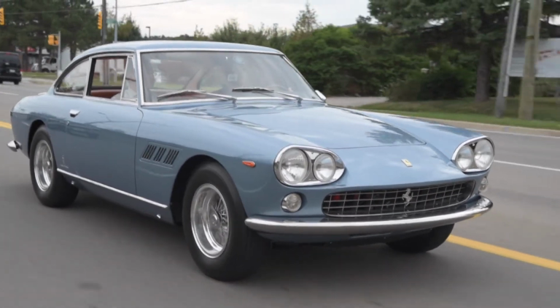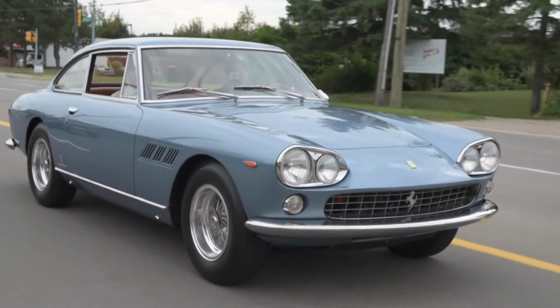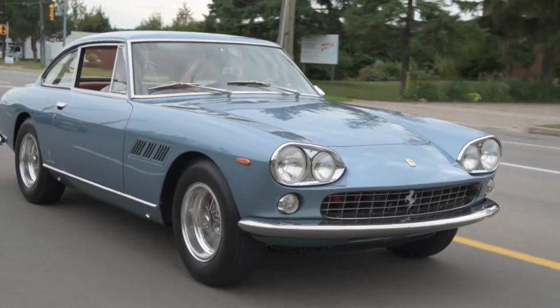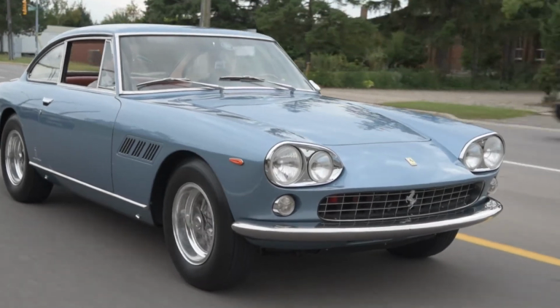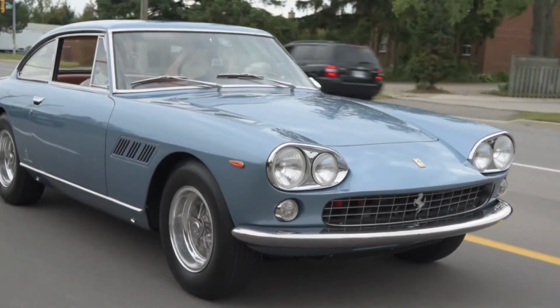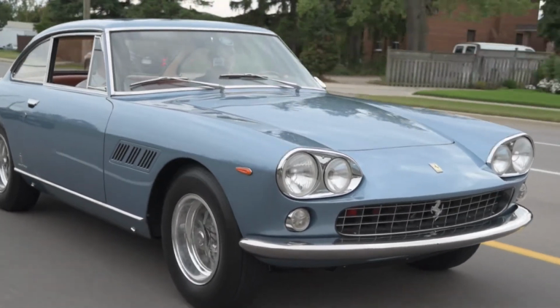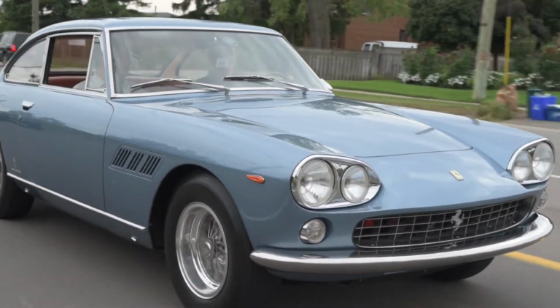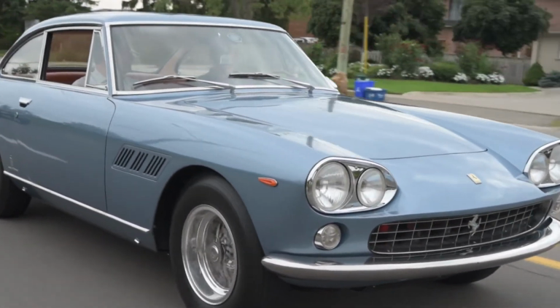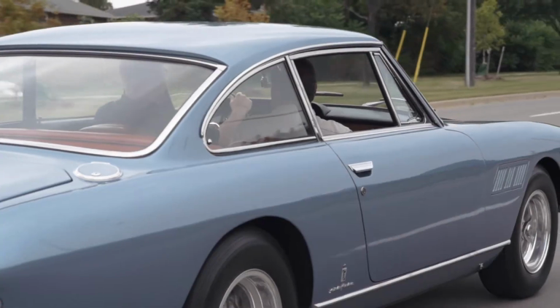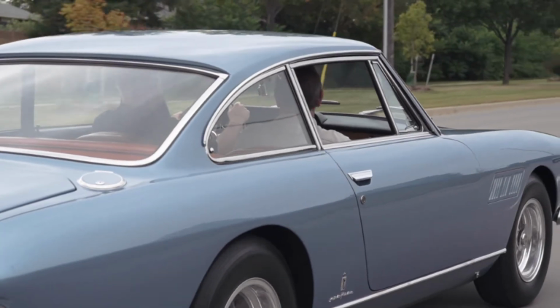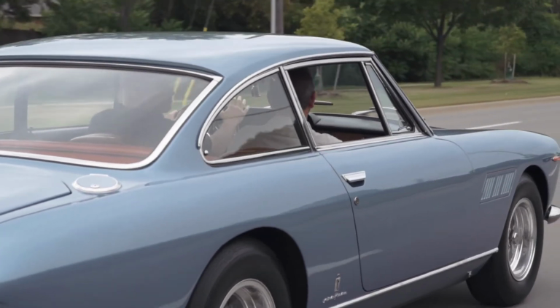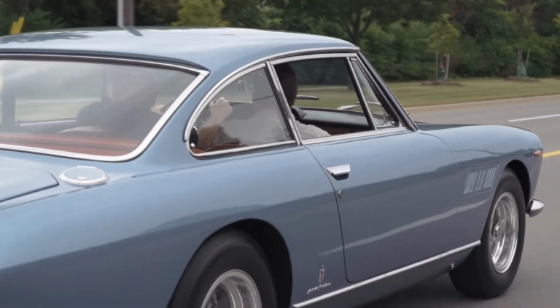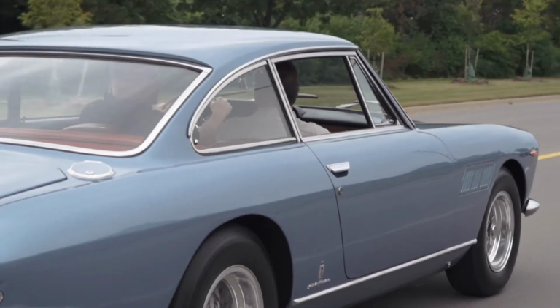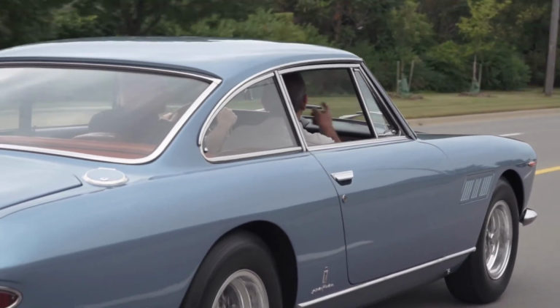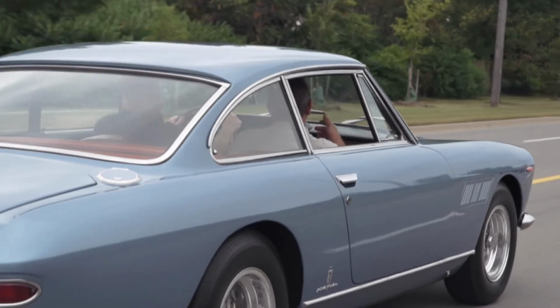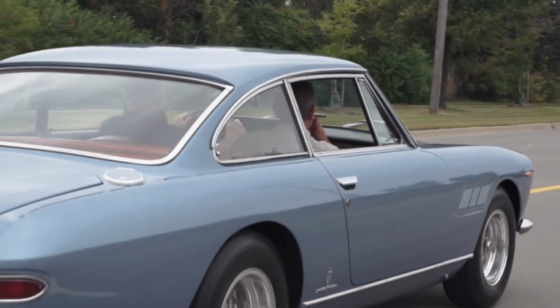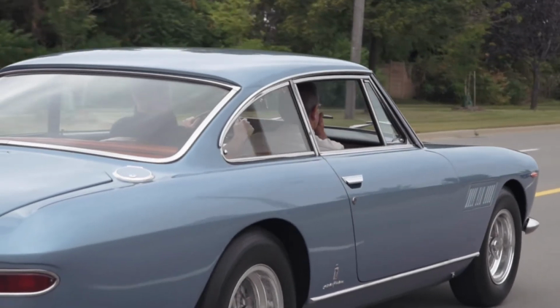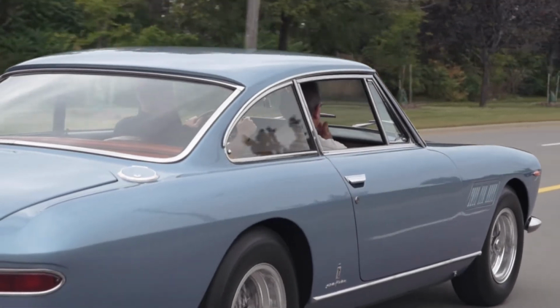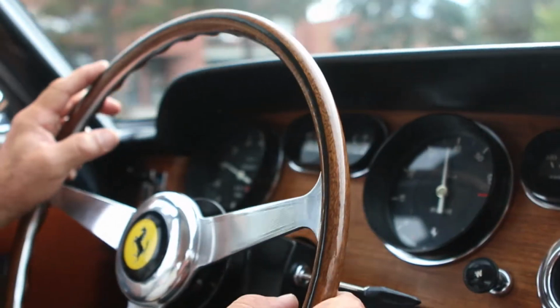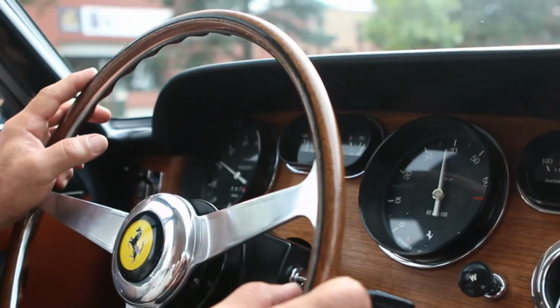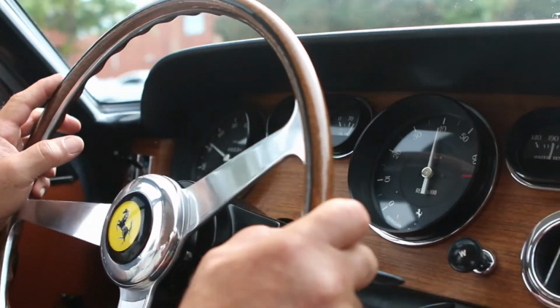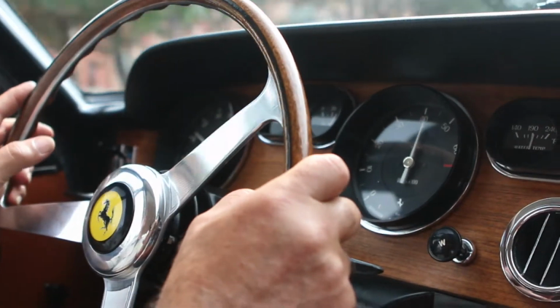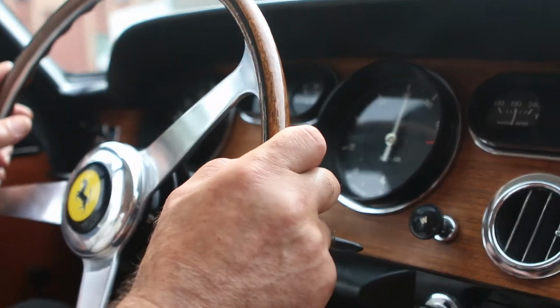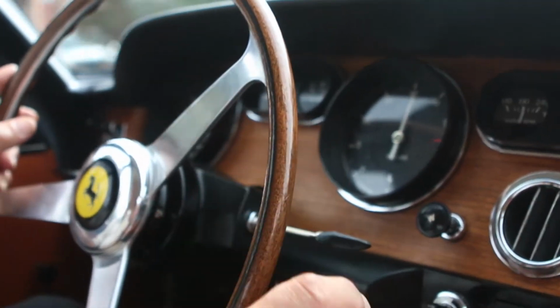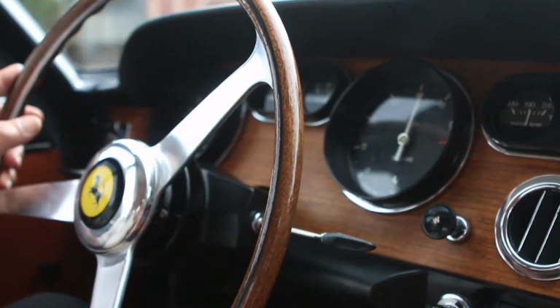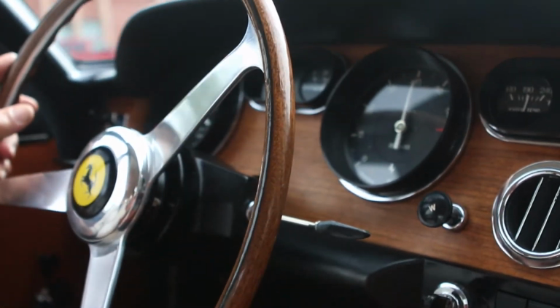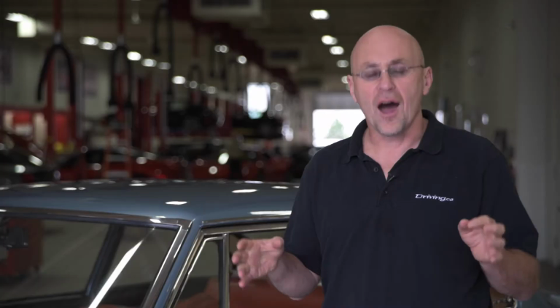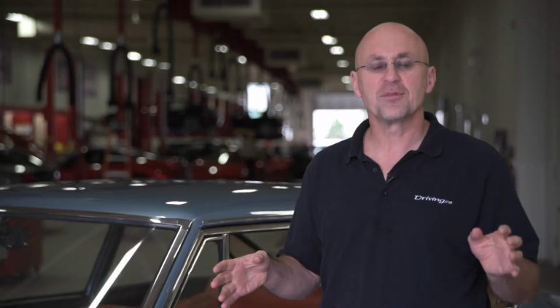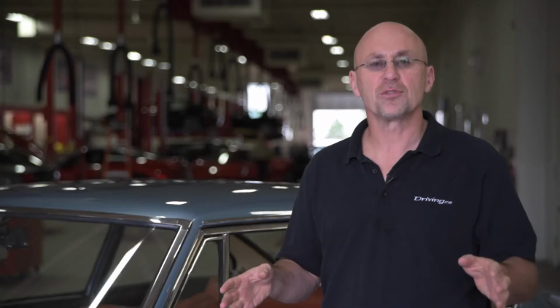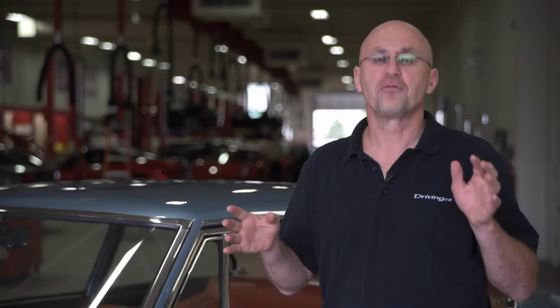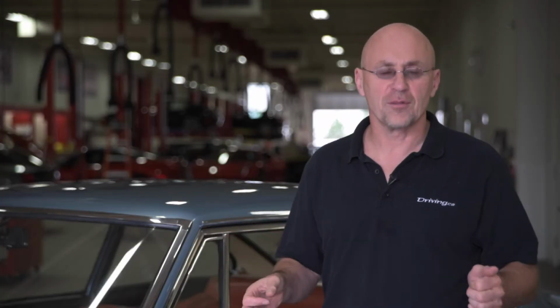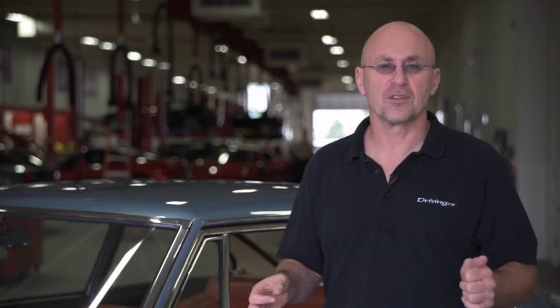Just because it's not a lithe two-seater like a 250 GTO doesn't mean it's not absolutely wonderful to drive. In fact, this is one of the highlights of my driving experience. I'm David Booth for driving.ca.